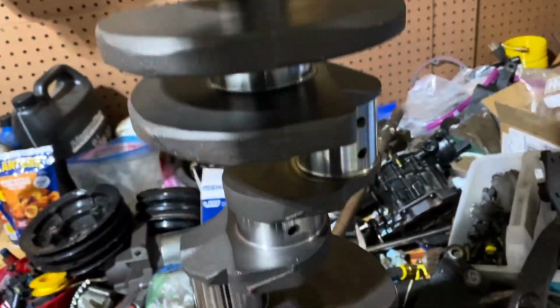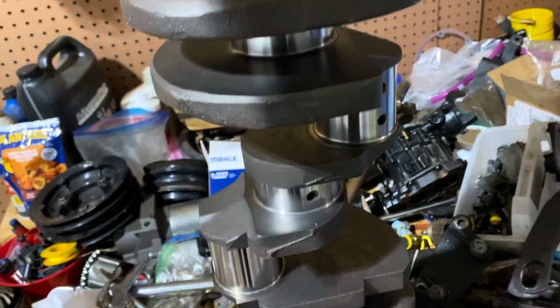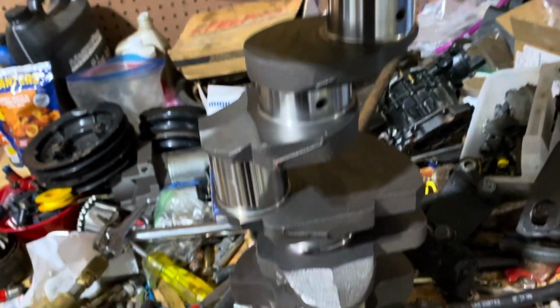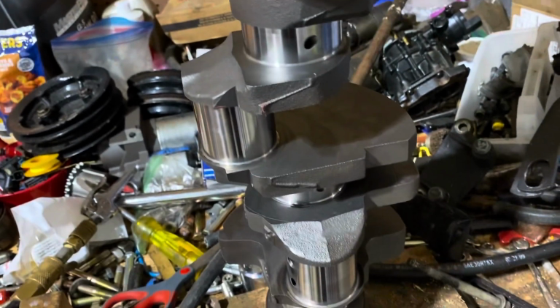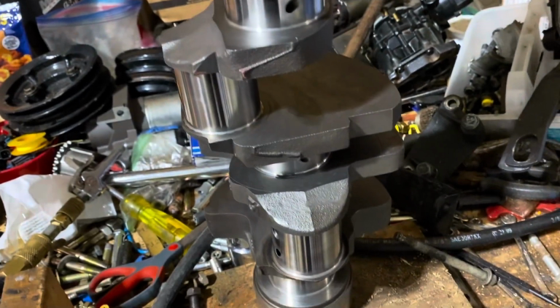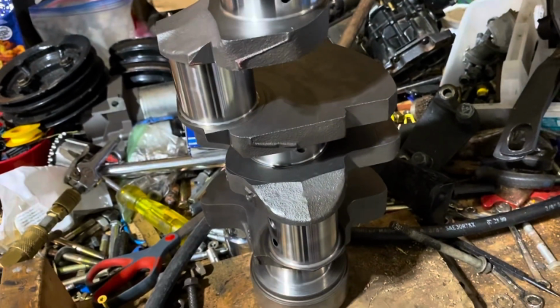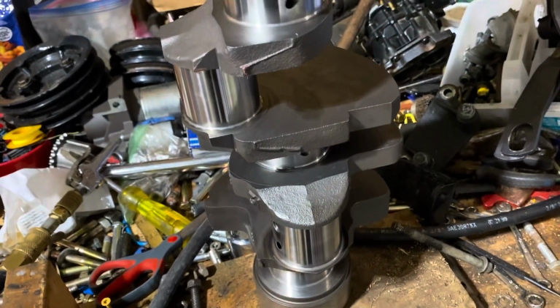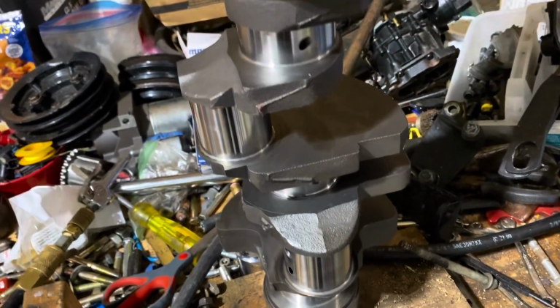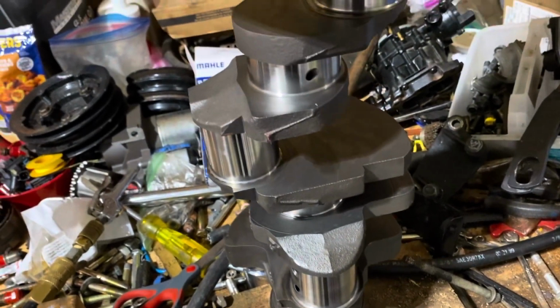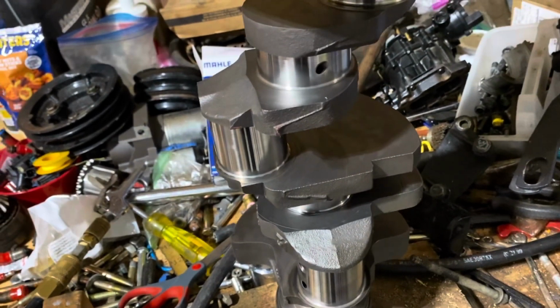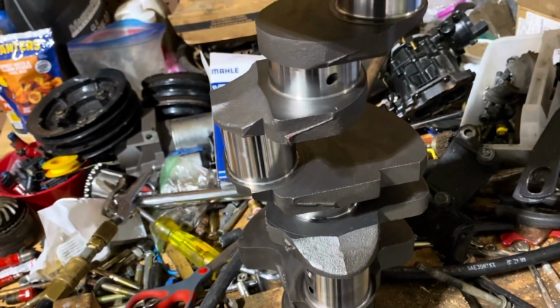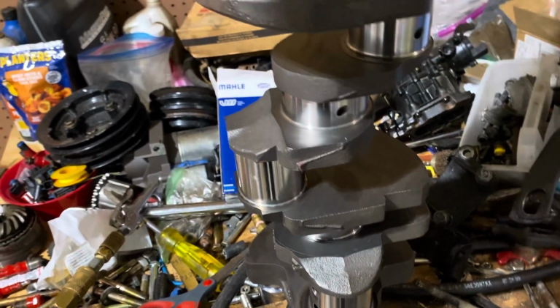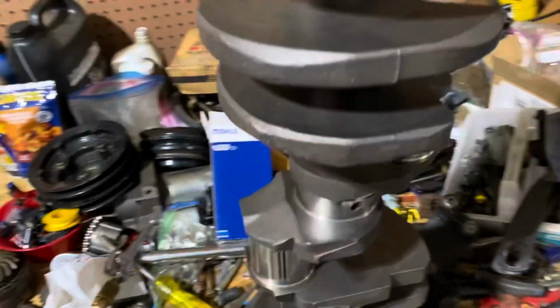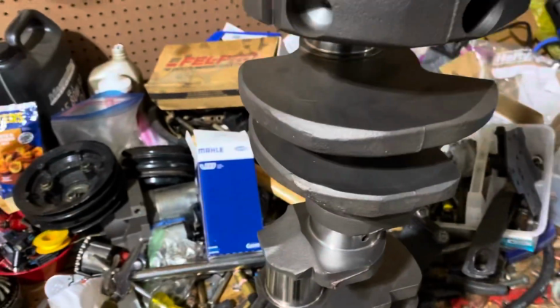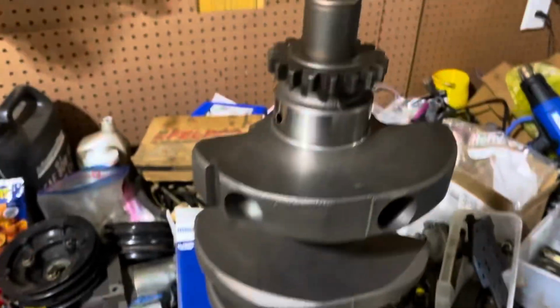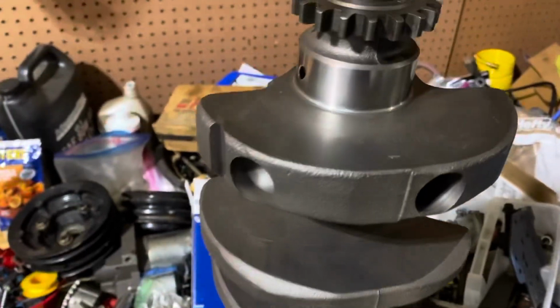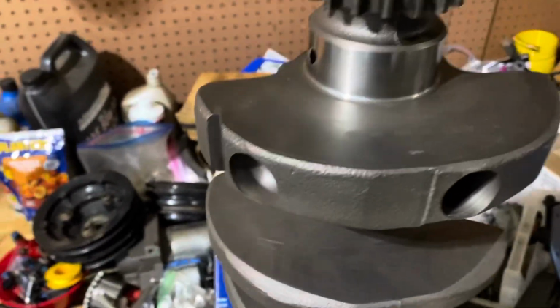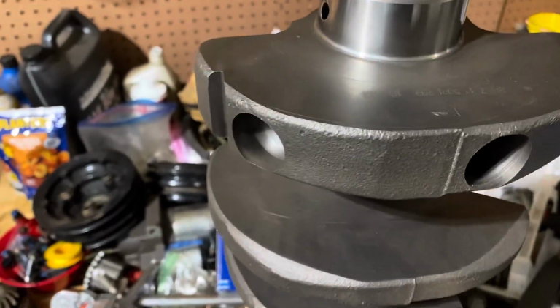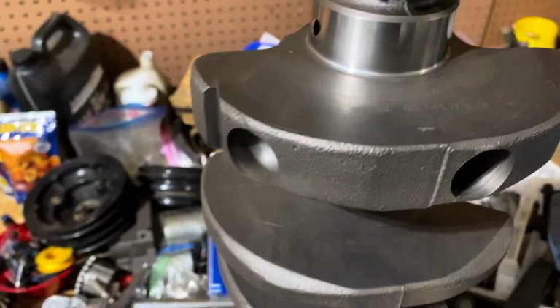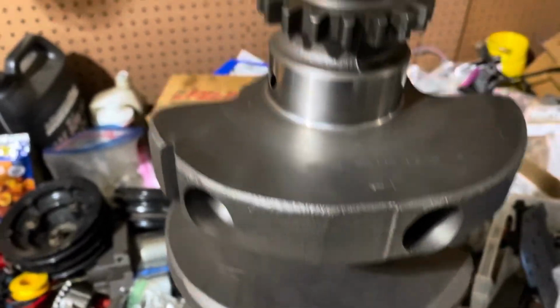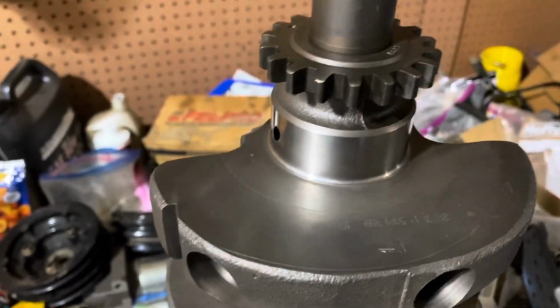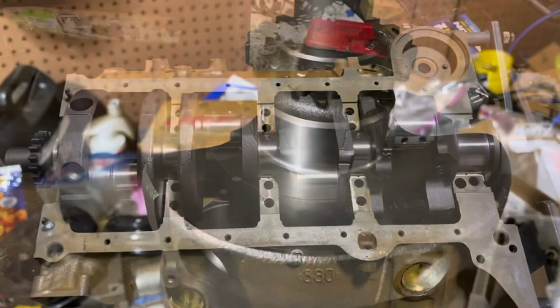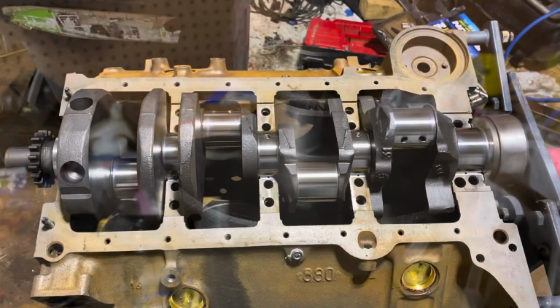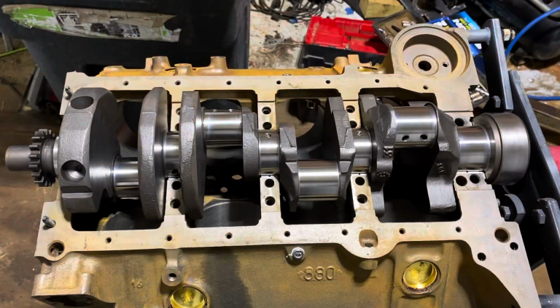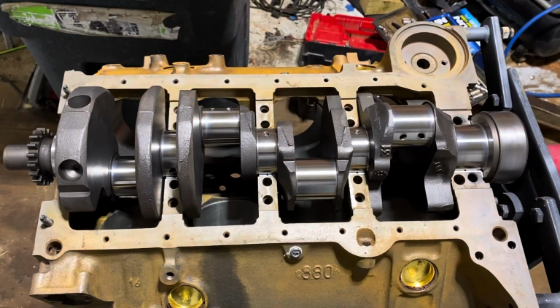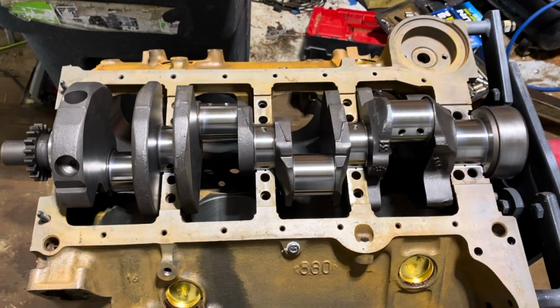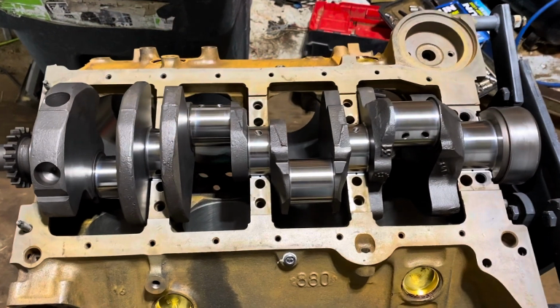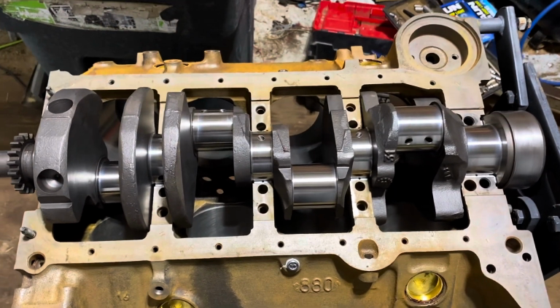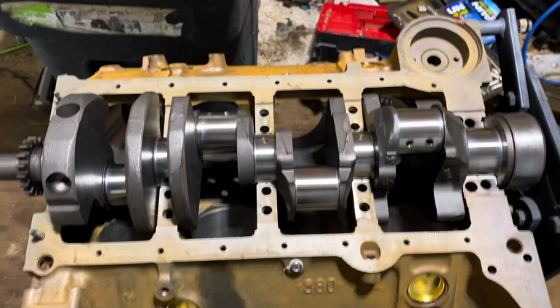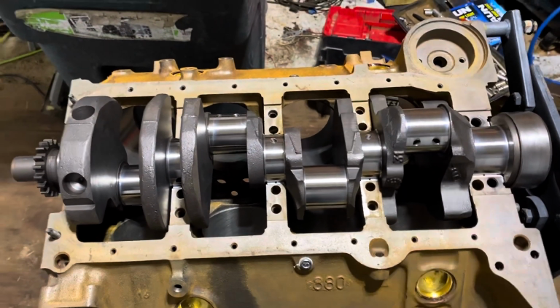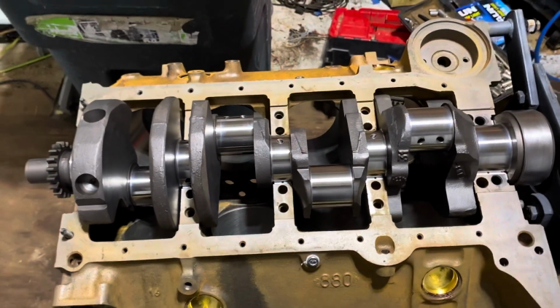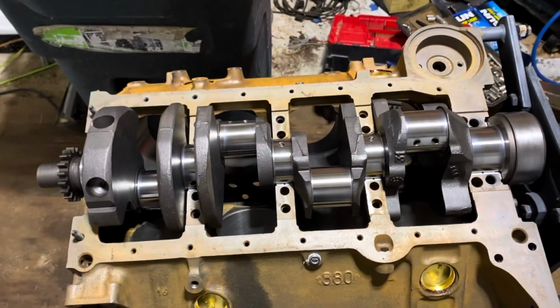It looked so clean I decided to just blow it off with an air hose and then wipe down the journals with a rag. I think it's clean enough, so I'm going to go ahead and set the crank in the block. But before I do that I have to put oil on all the bearings before I lay the crank in place.